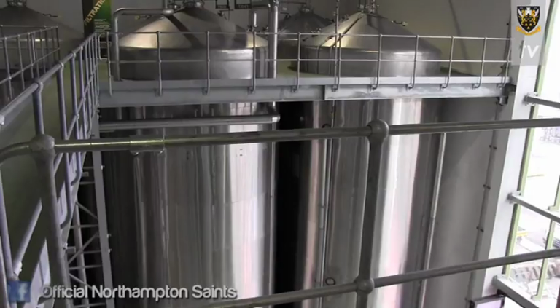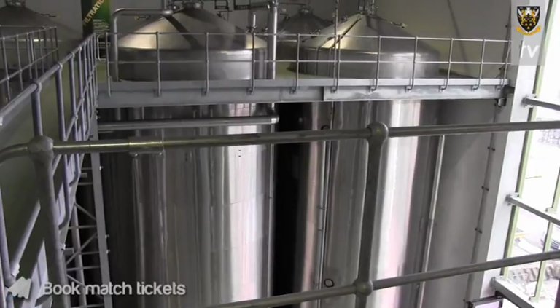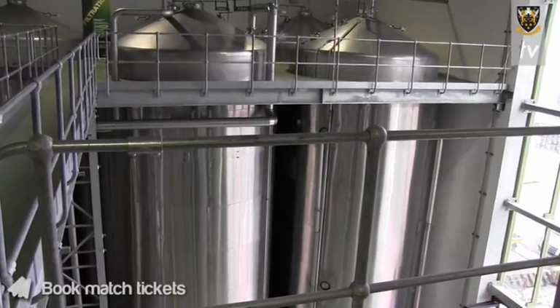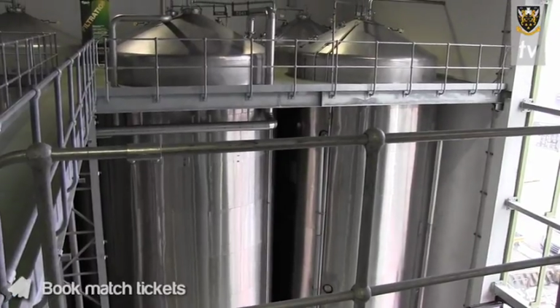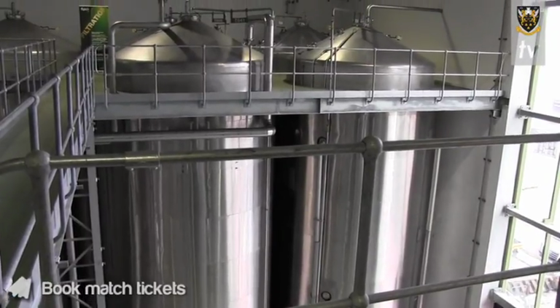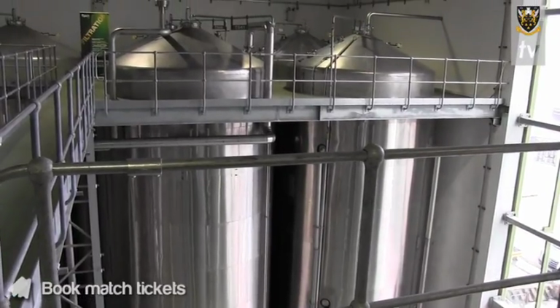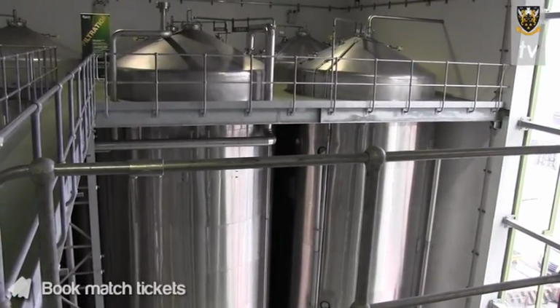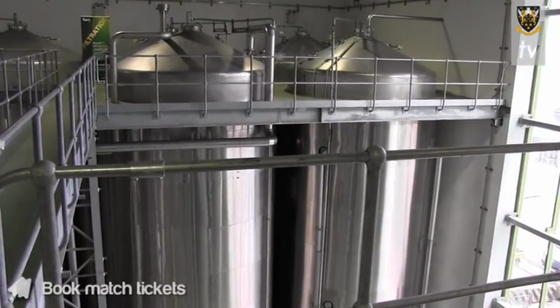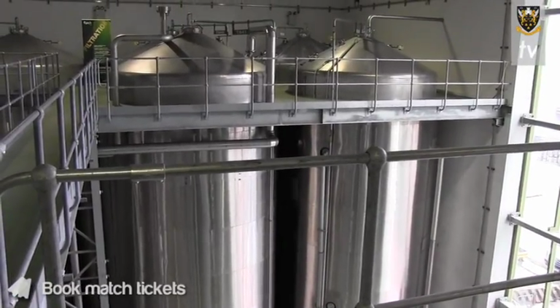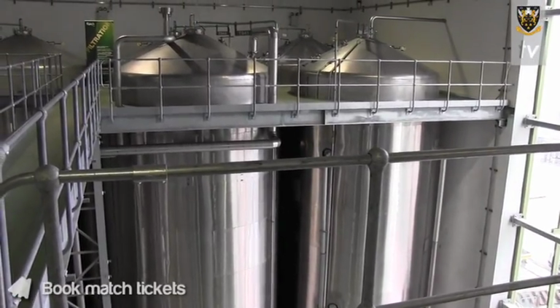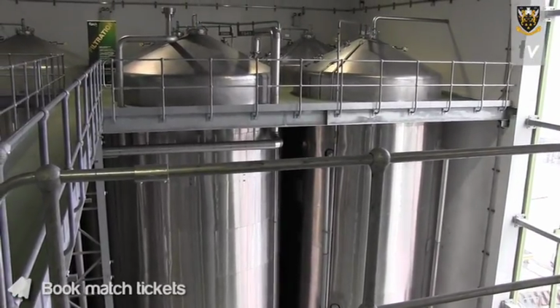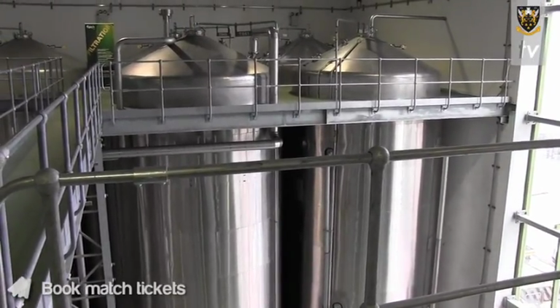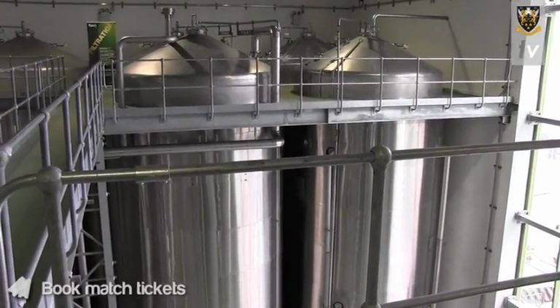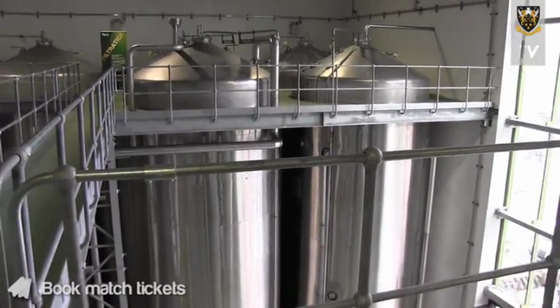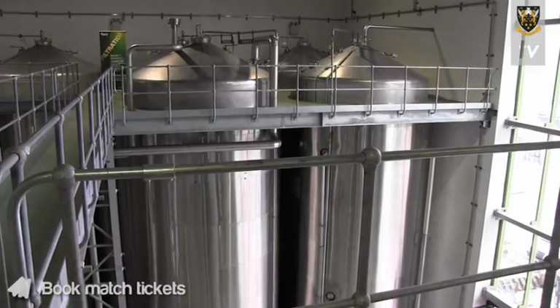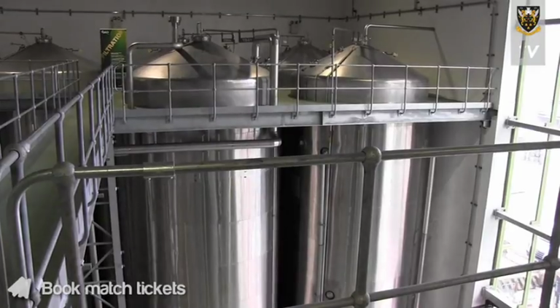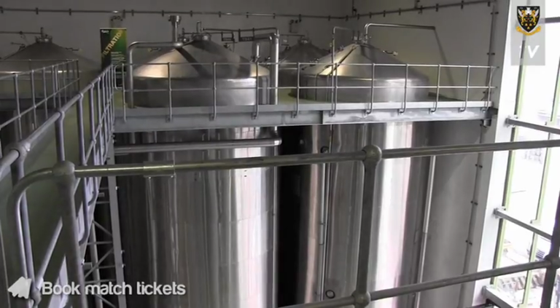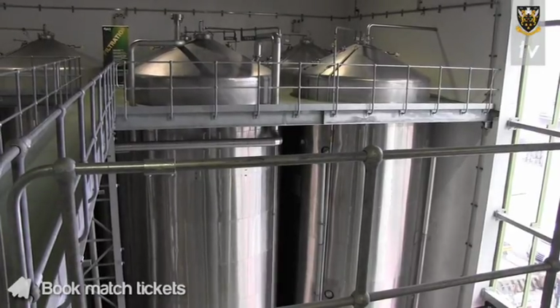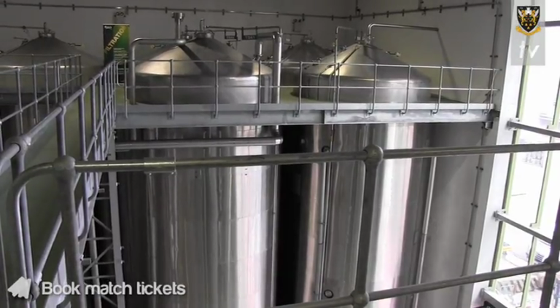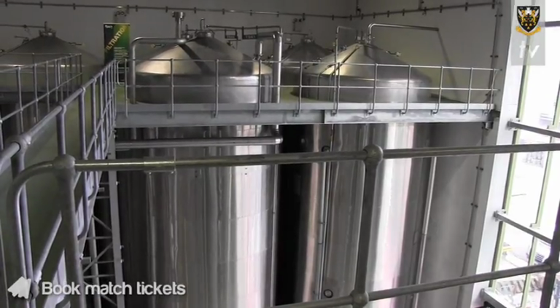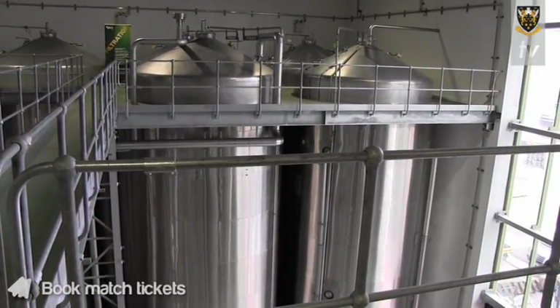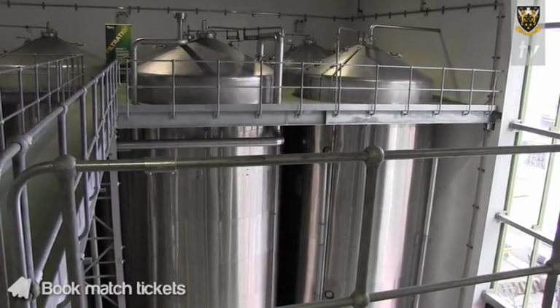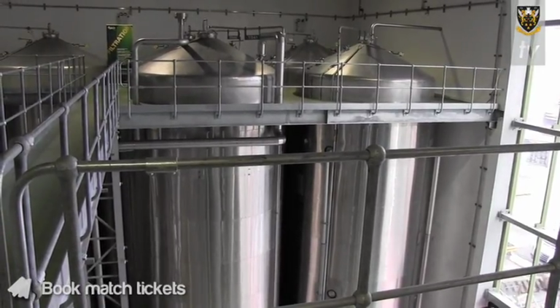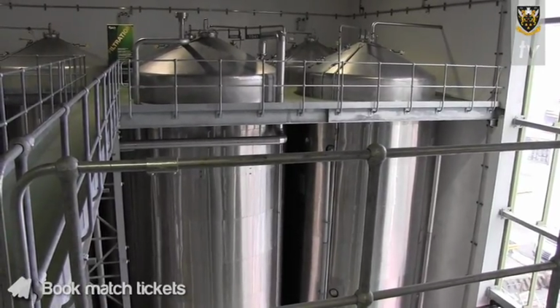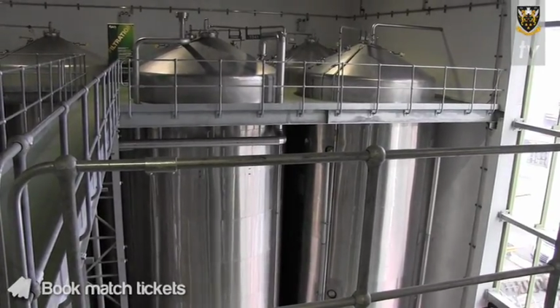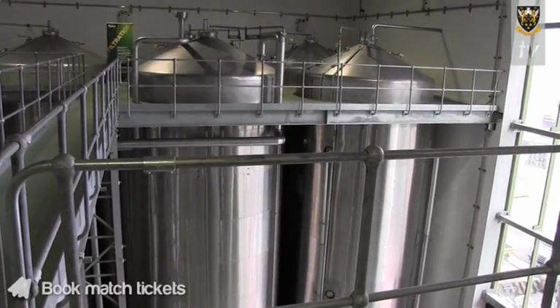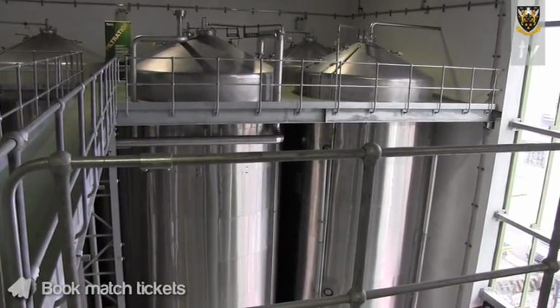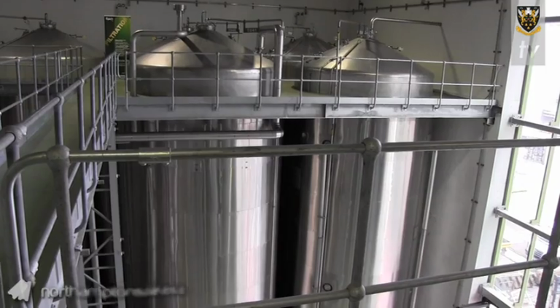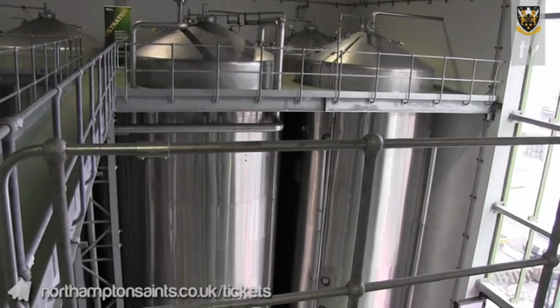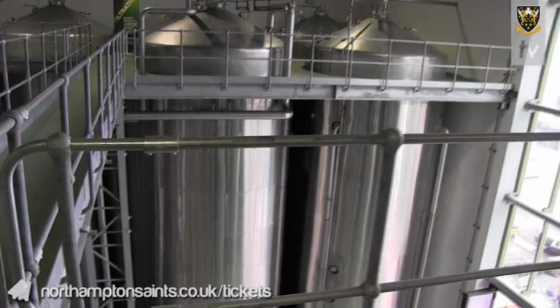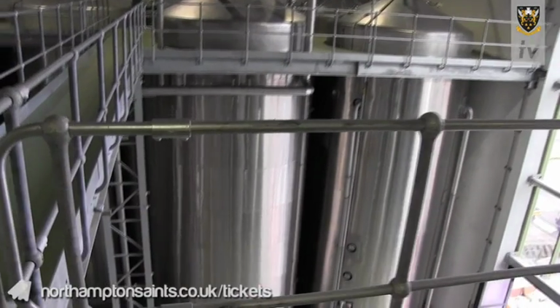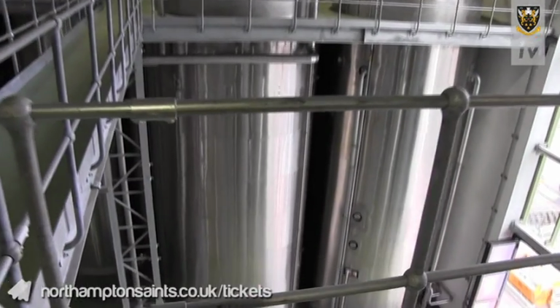The tanks you see in the corner here we fill with any surplus yeast that we don't require for brewing, and this is then either sold for animal feed — in particular pigs — and we also send some of it to Marmite.